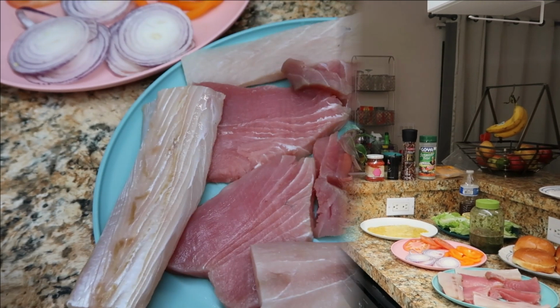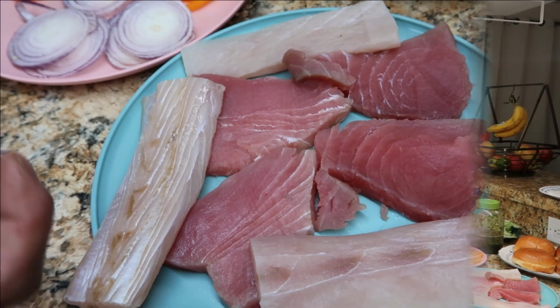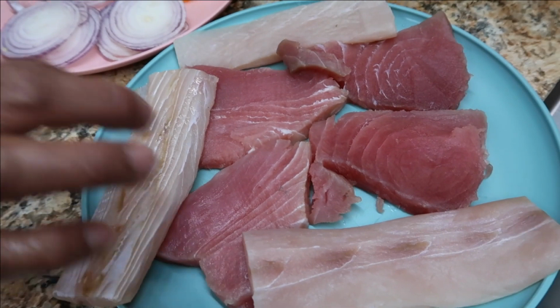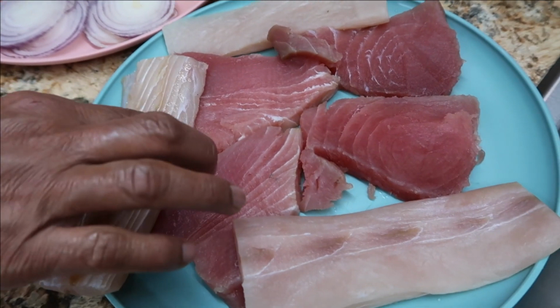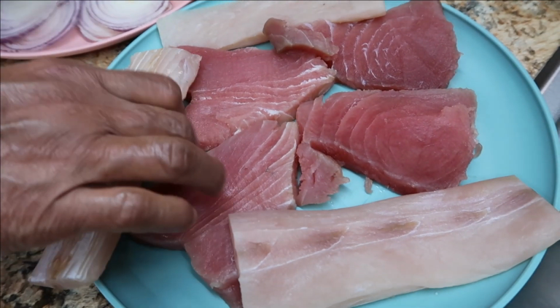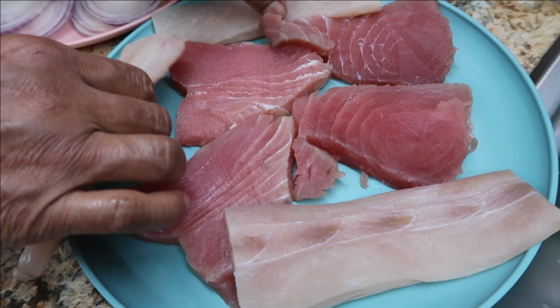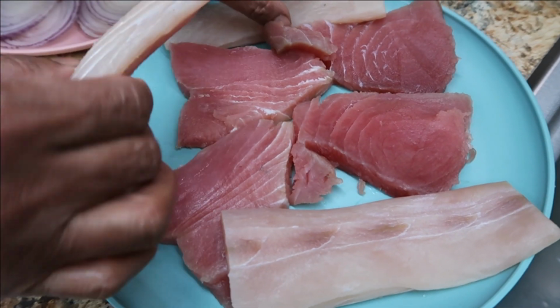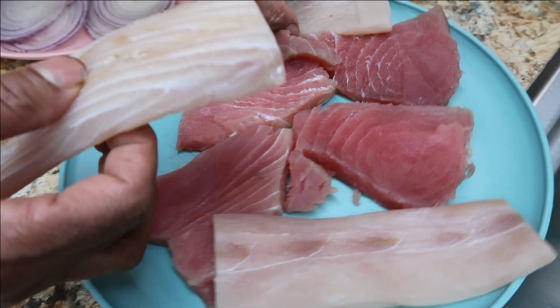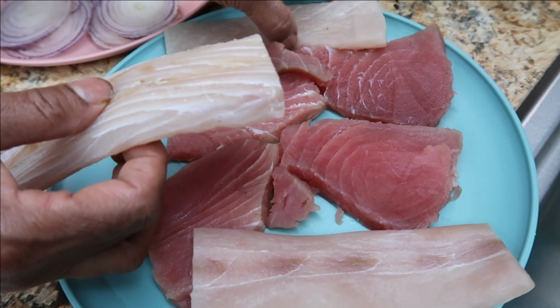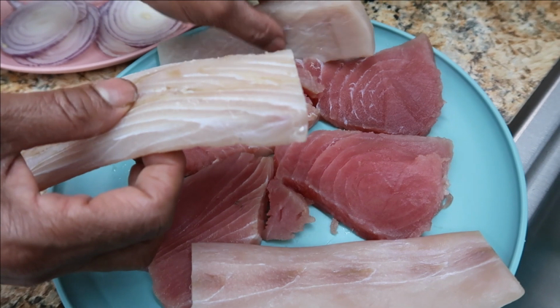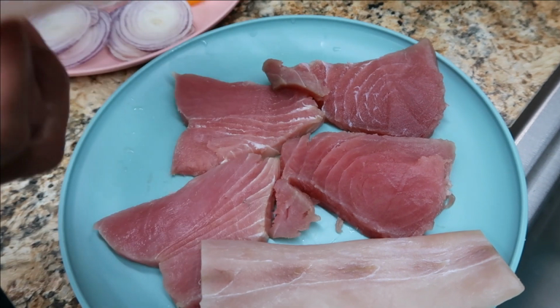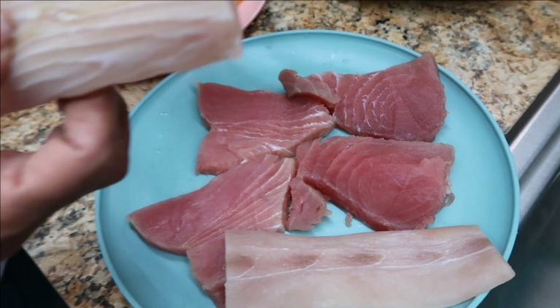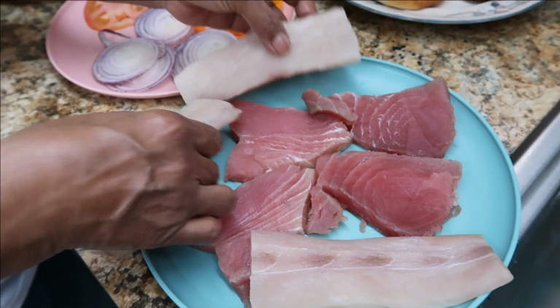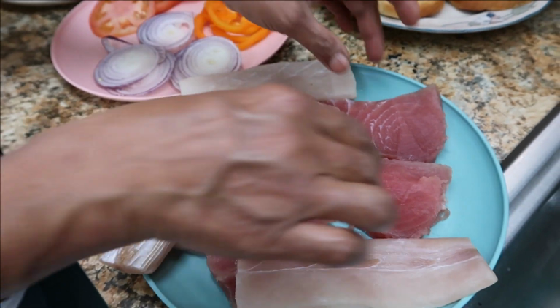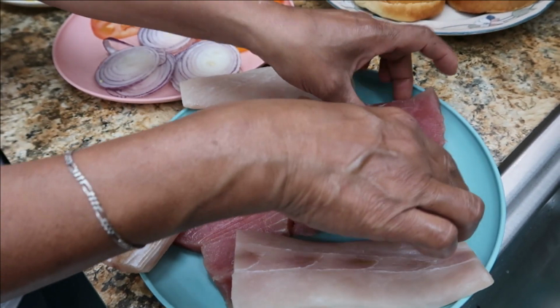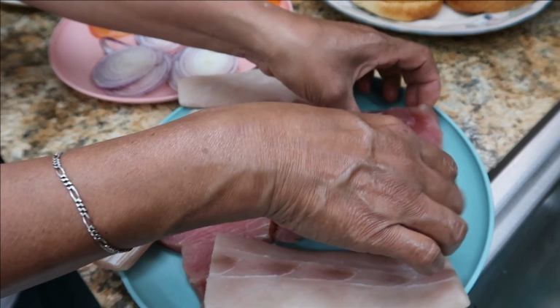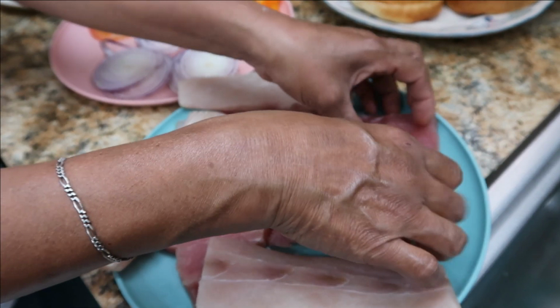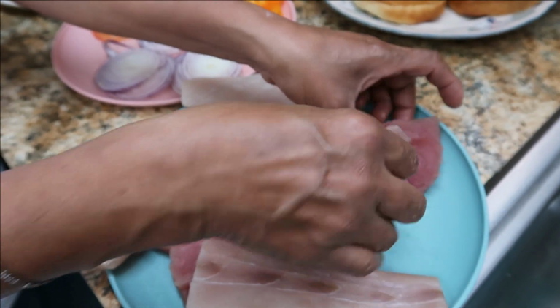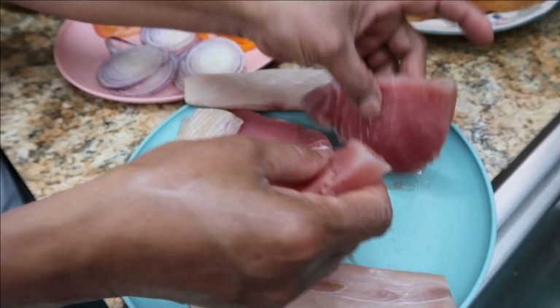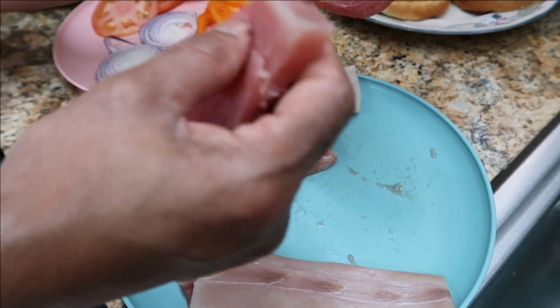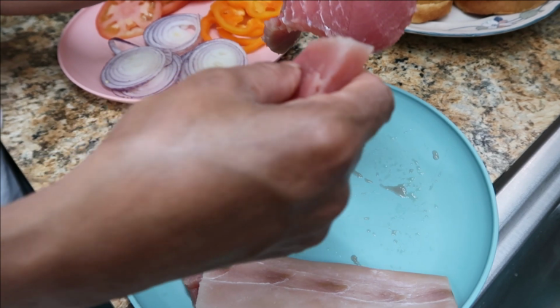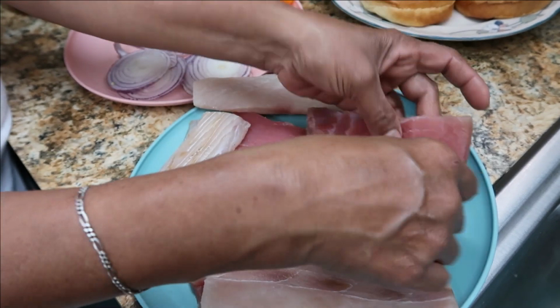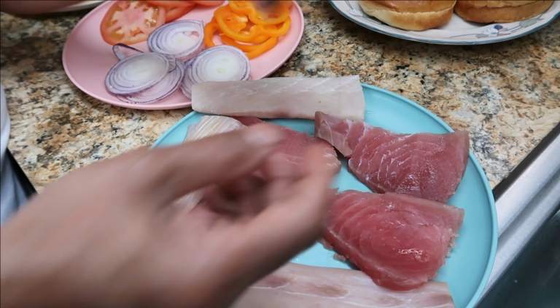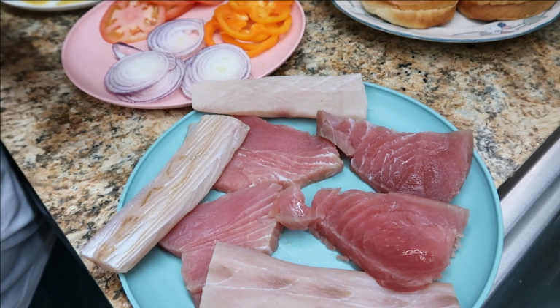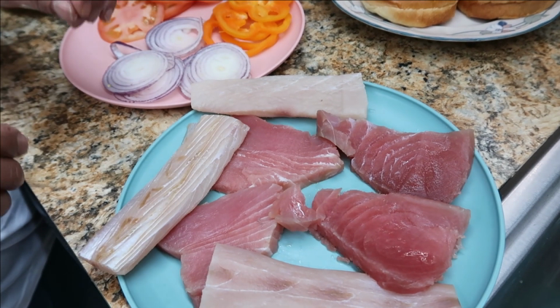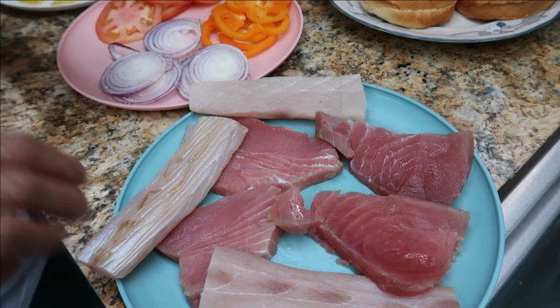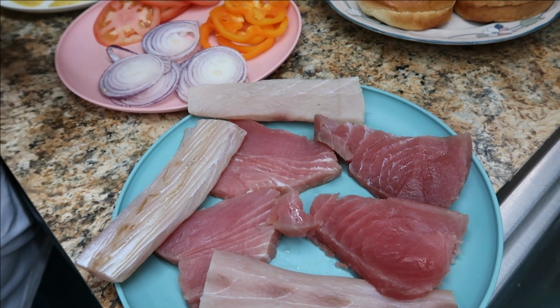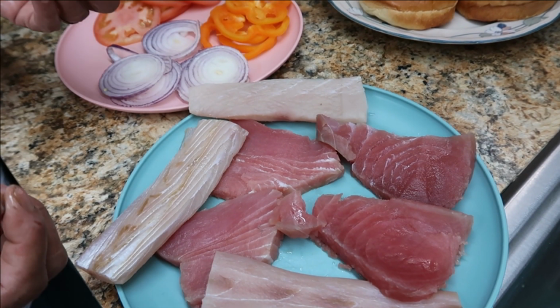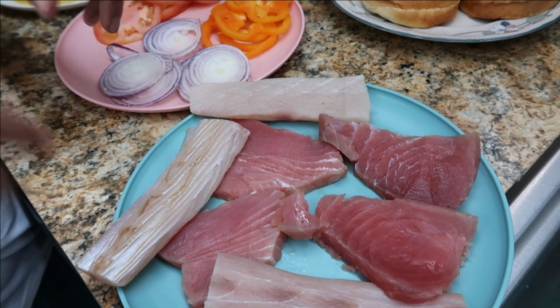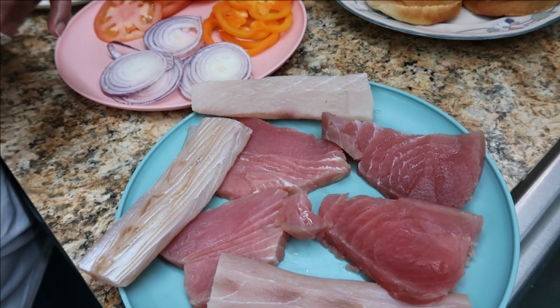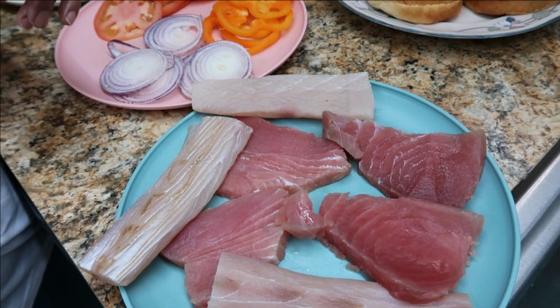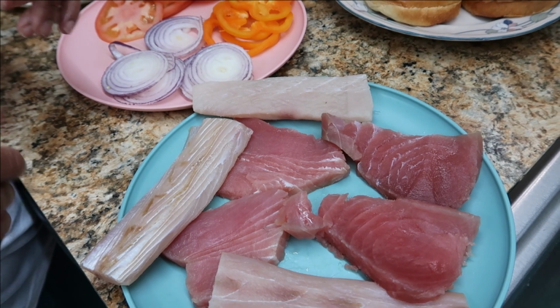Here we have our fish. We have two kinds of fish: this is mahi-mahi fish and this is tuna steak. We never did this one before, so we're going to fry this and make a fish burger and let you guys know how it tastes.